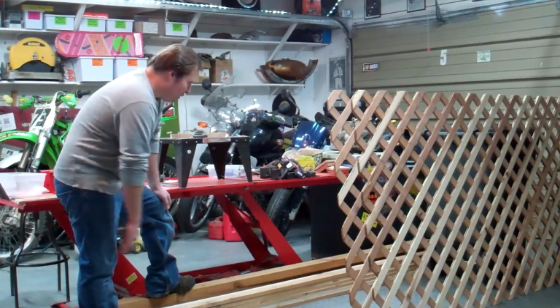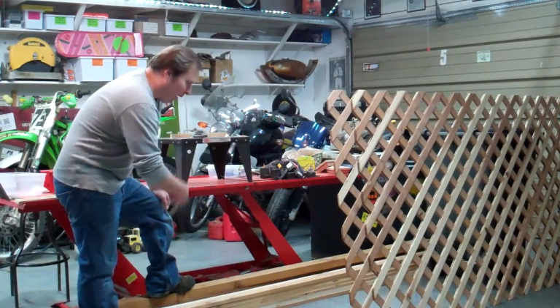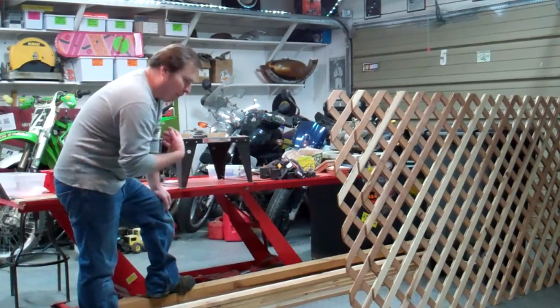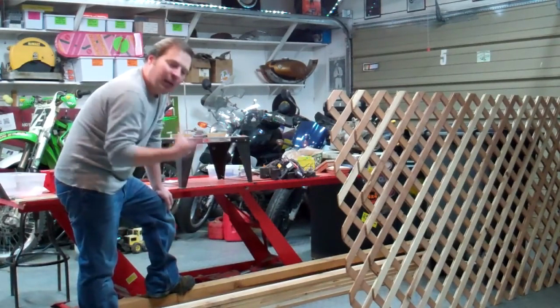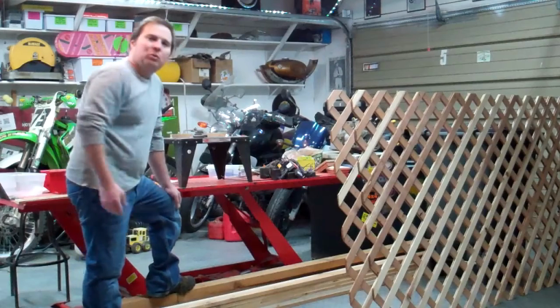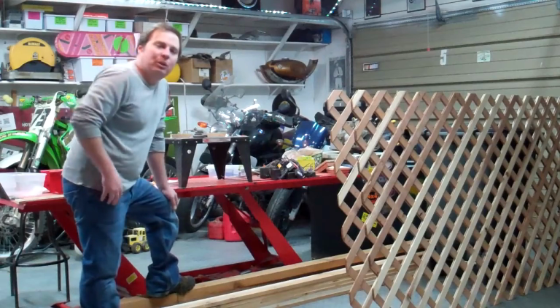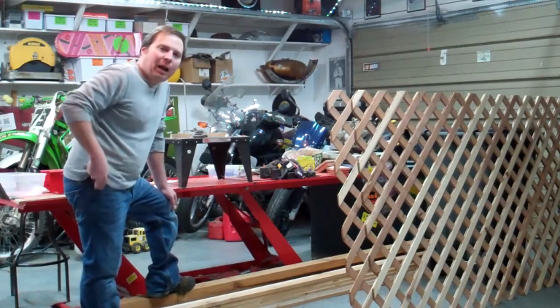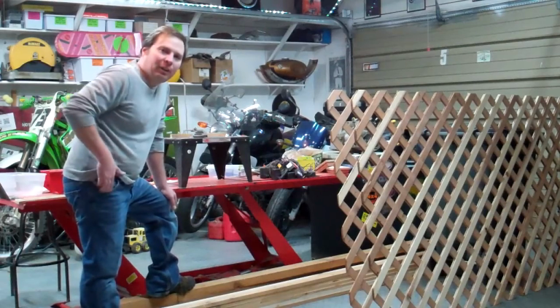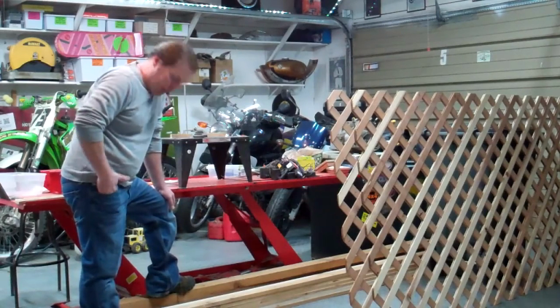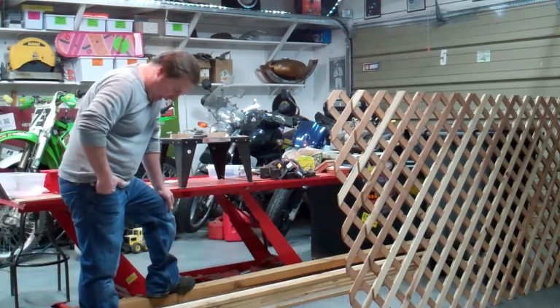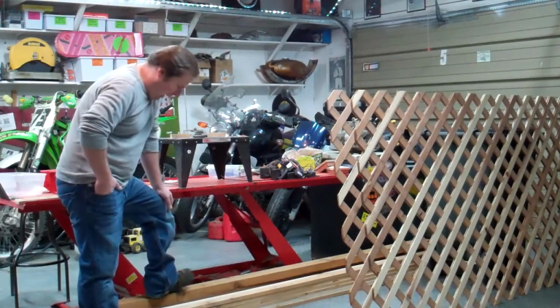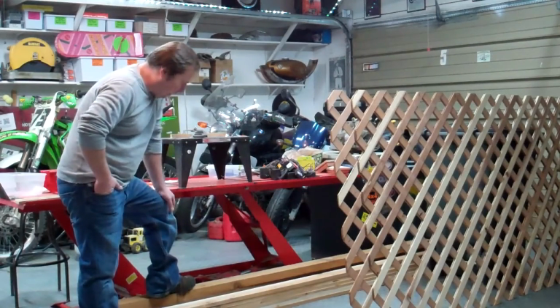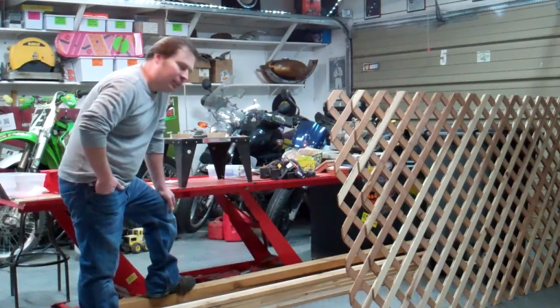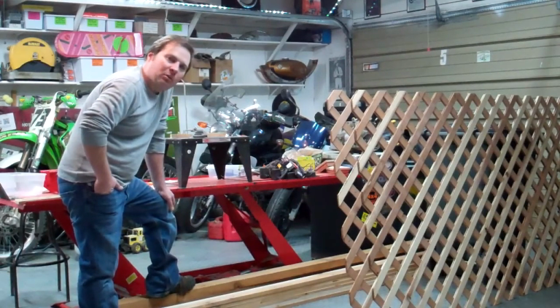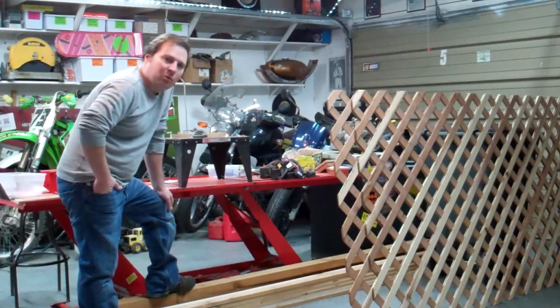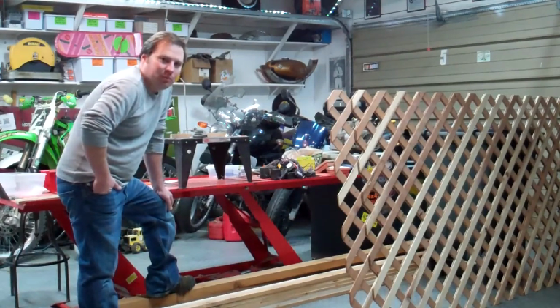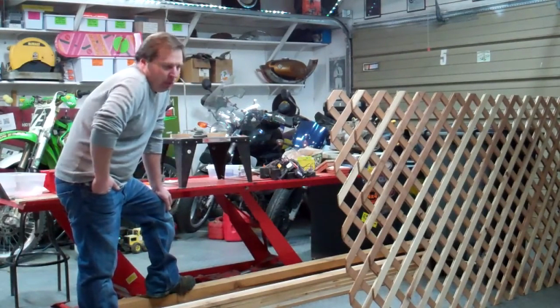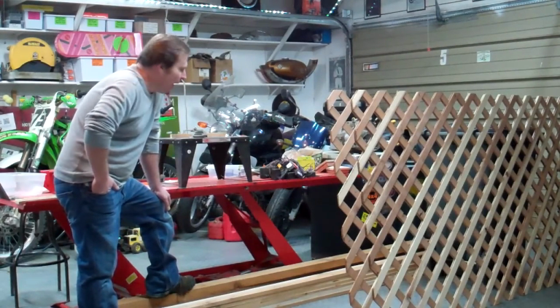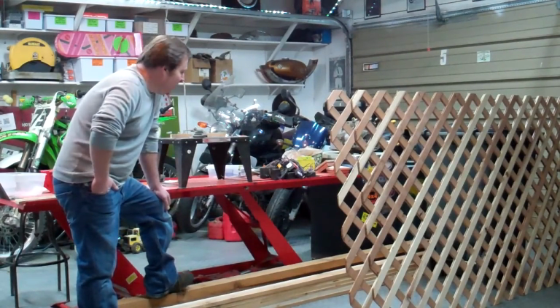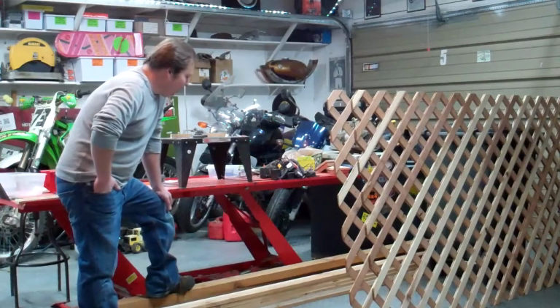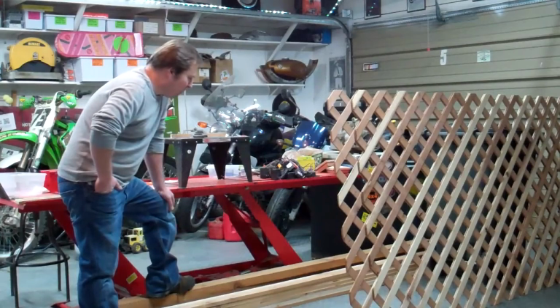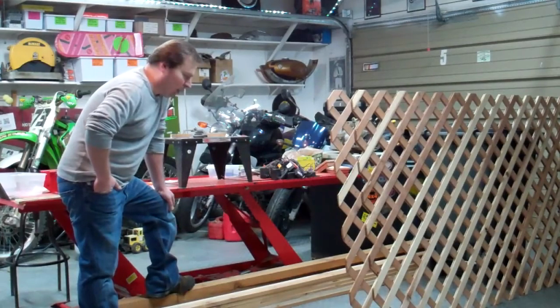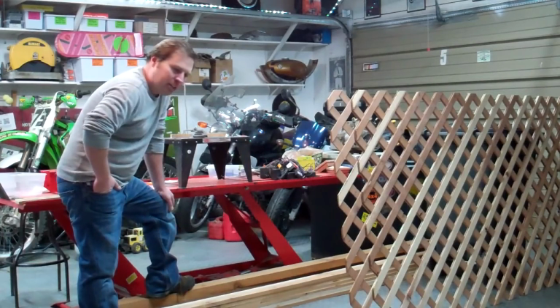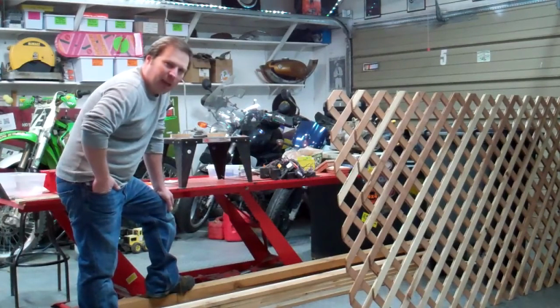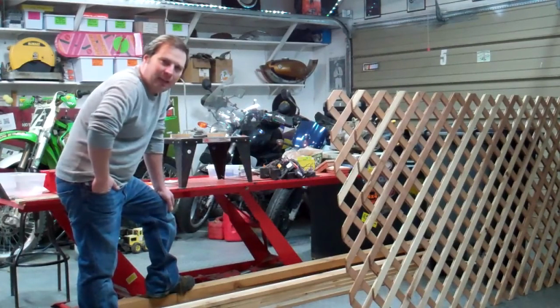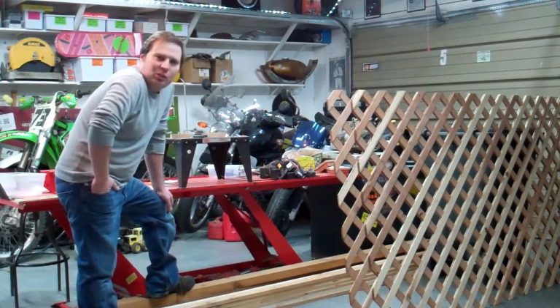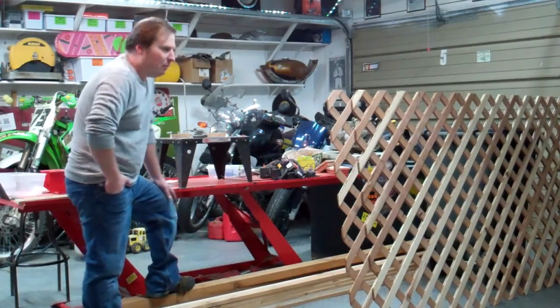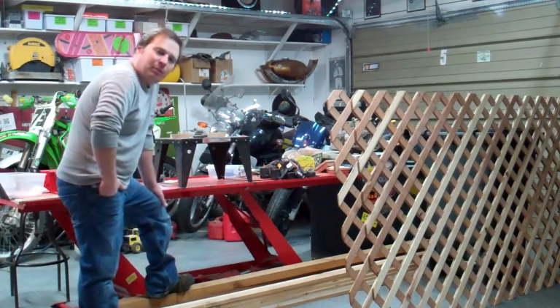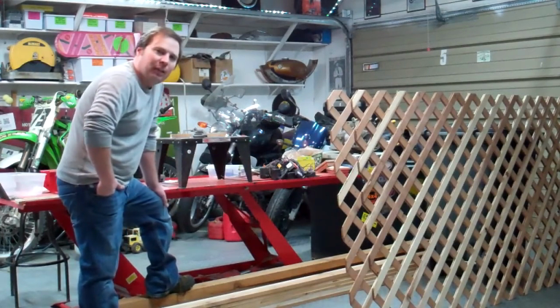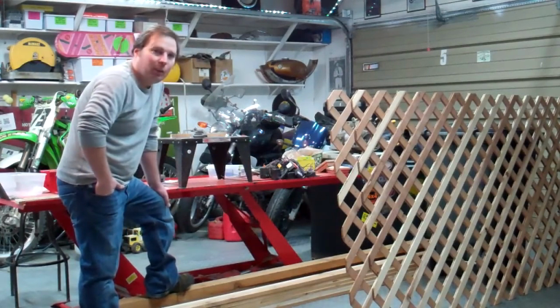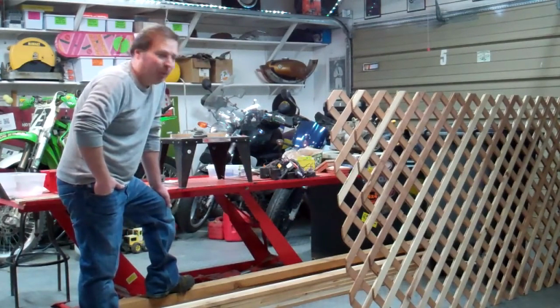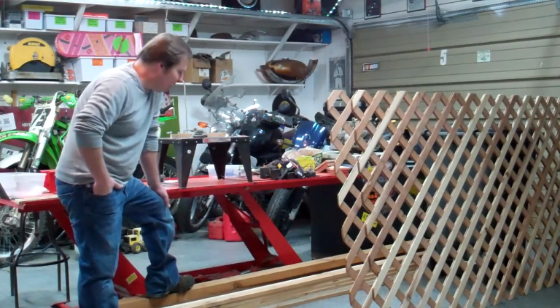I know there are ones you can buy out there, and I looked at those — they look fine. But I wanted something a little custom, and I like to build things, so I wanted to build it myself.